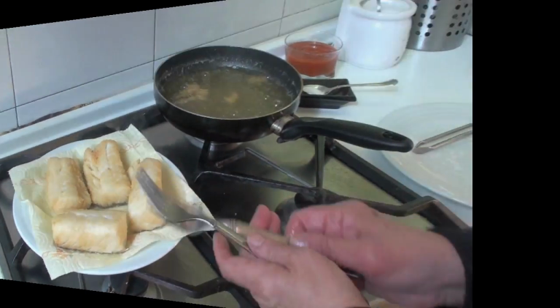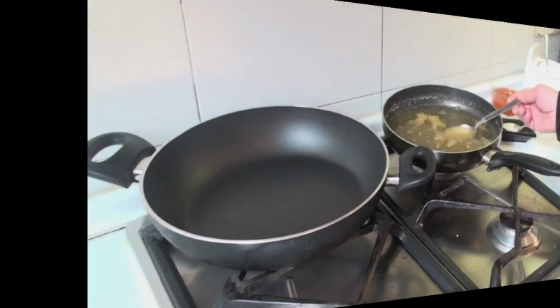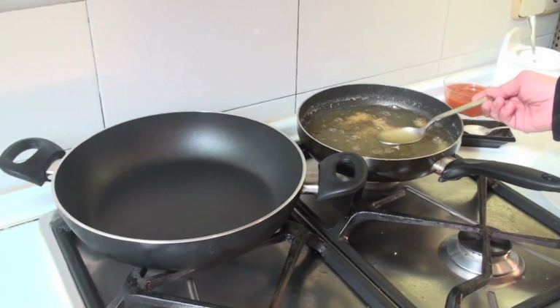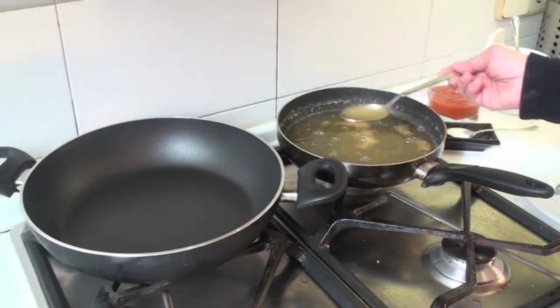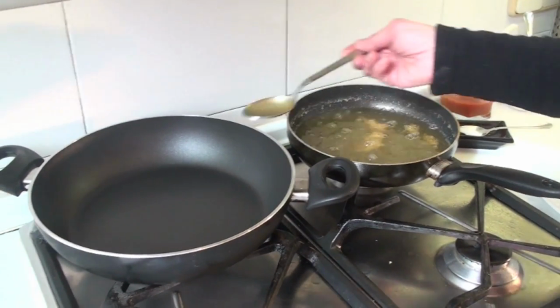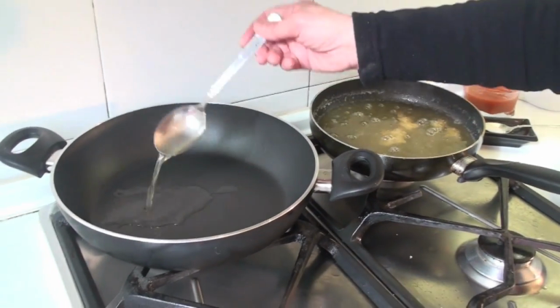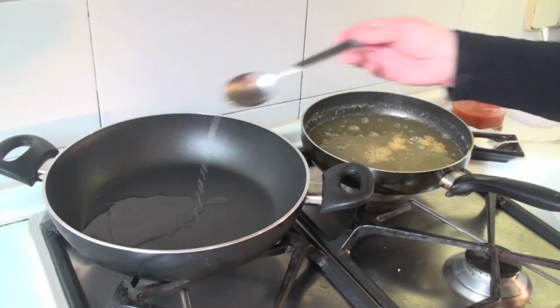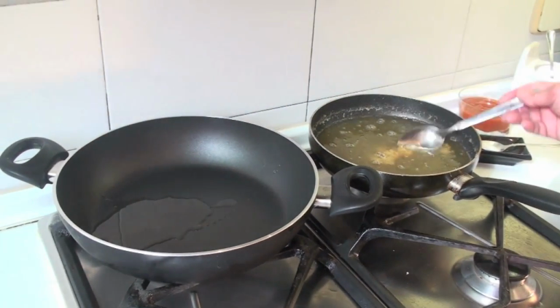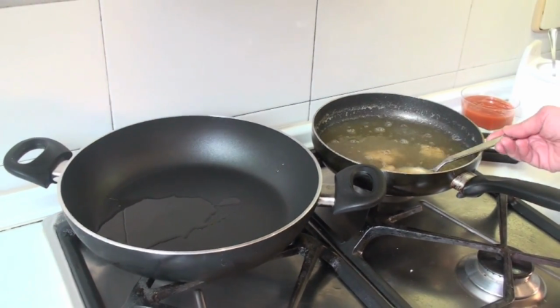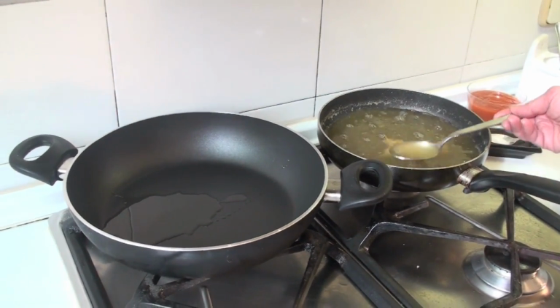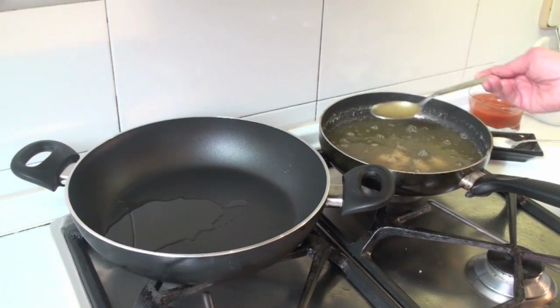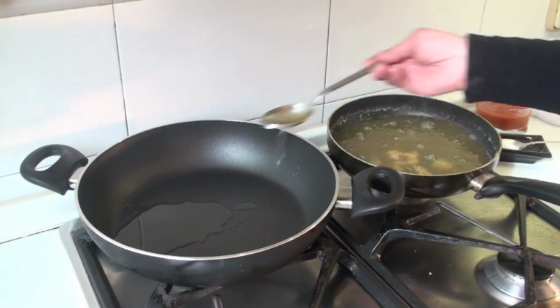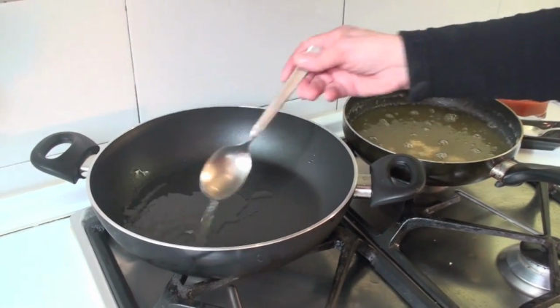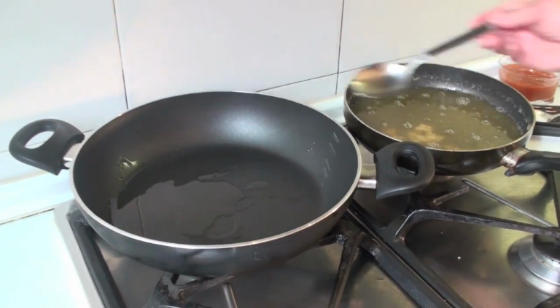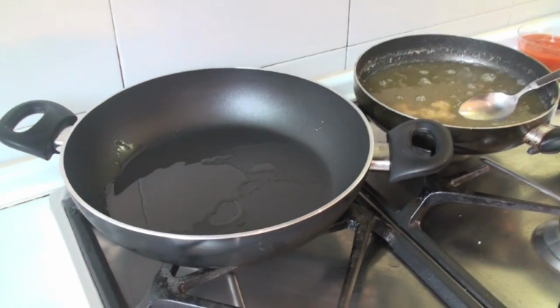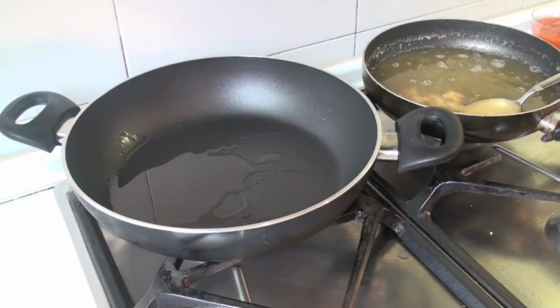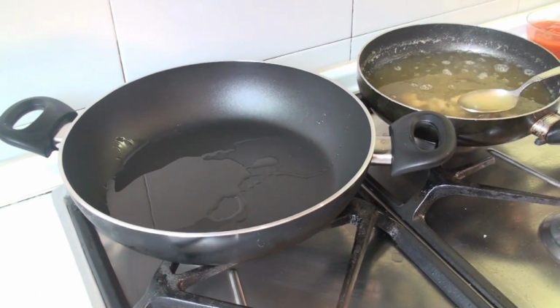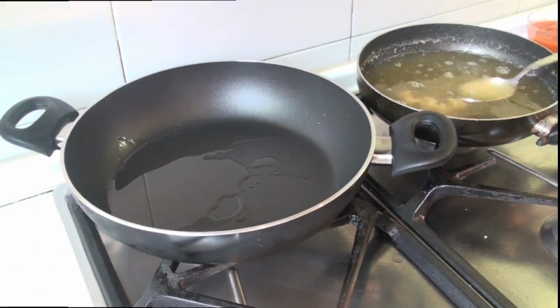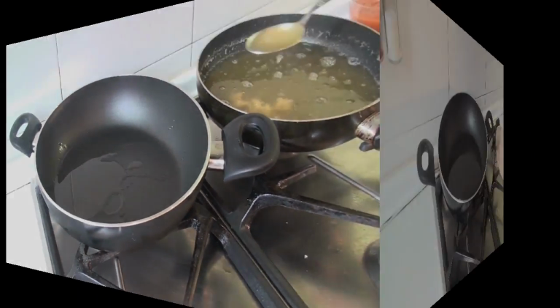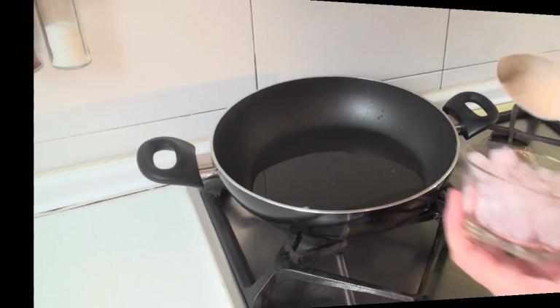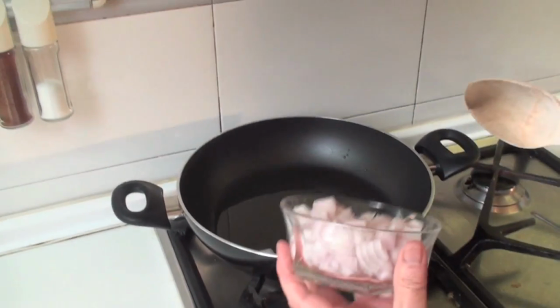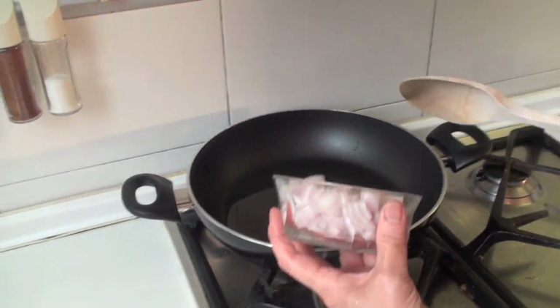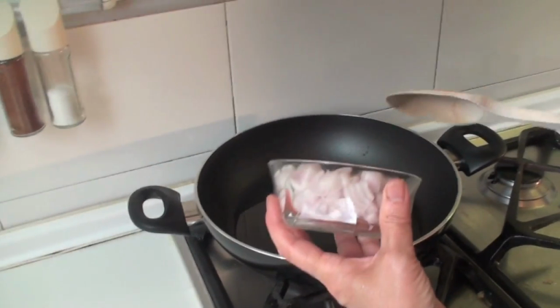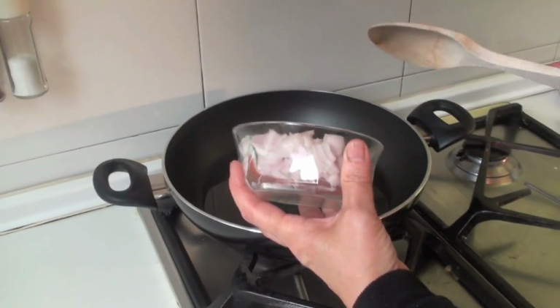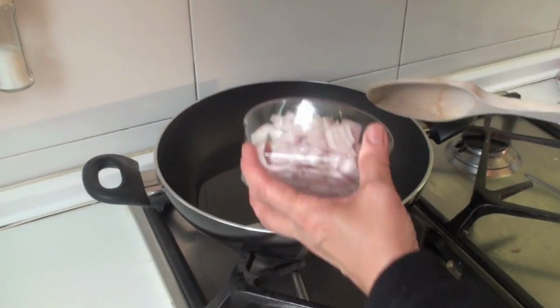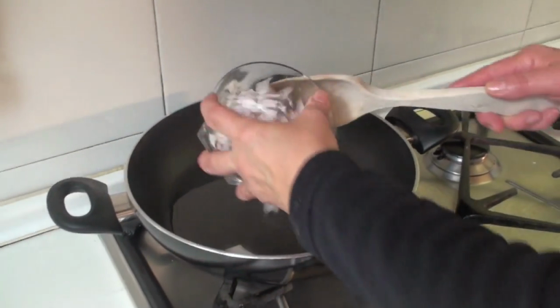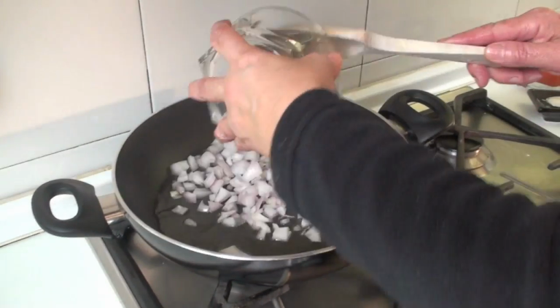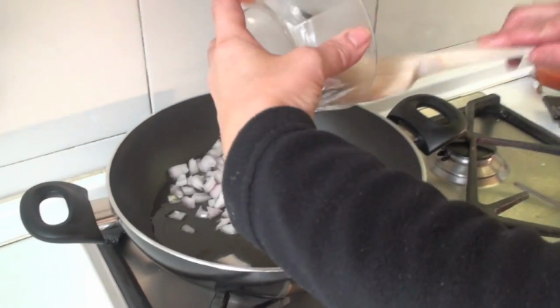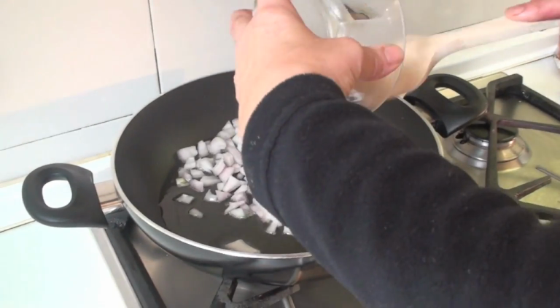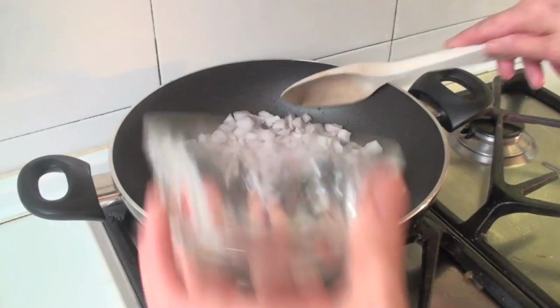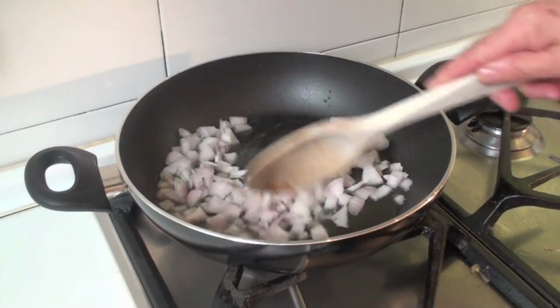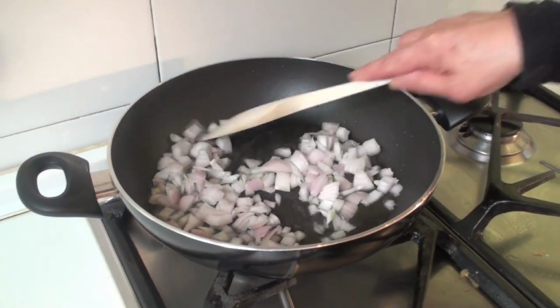We will put a little of the oil we used to fry the bacalao into a casserole to start making the sauce. When the oil is hot again, we will add the onion and soften it.